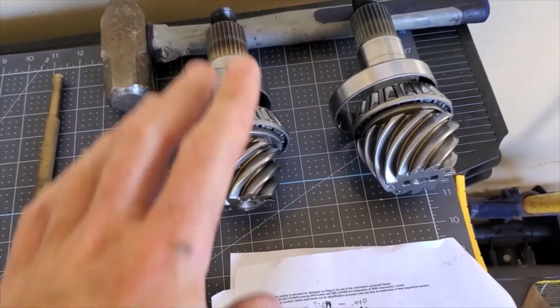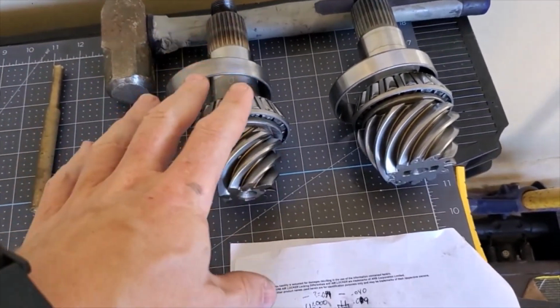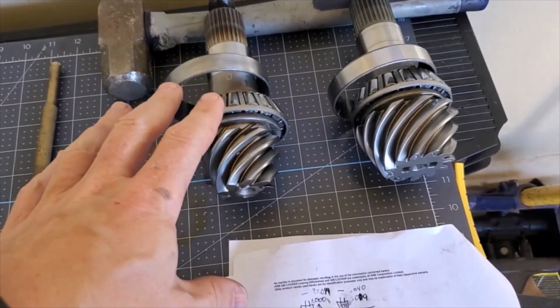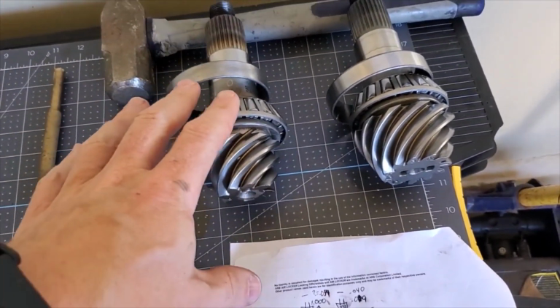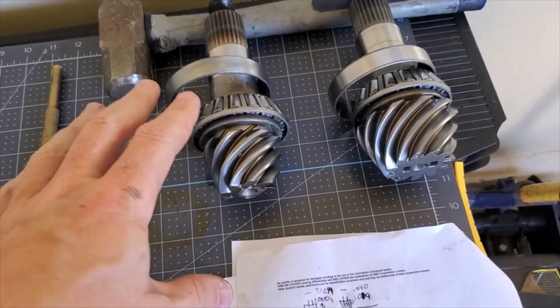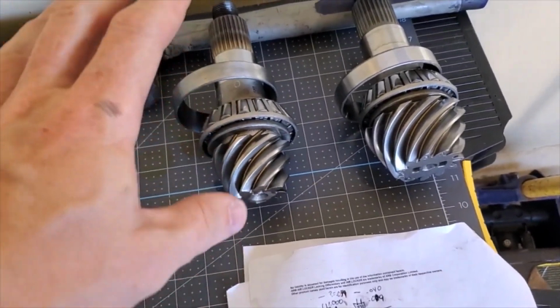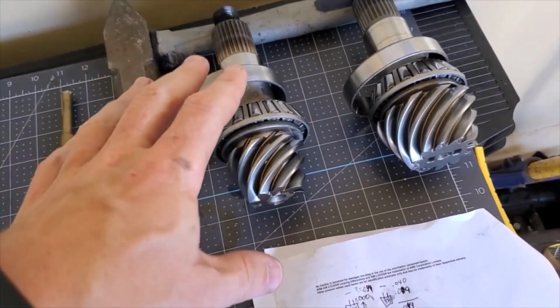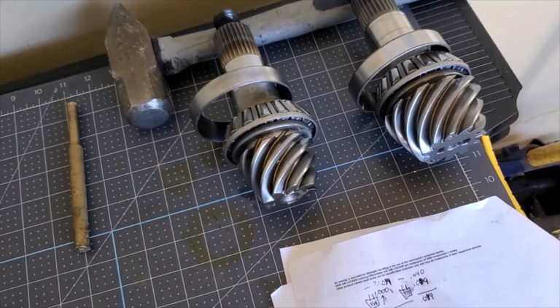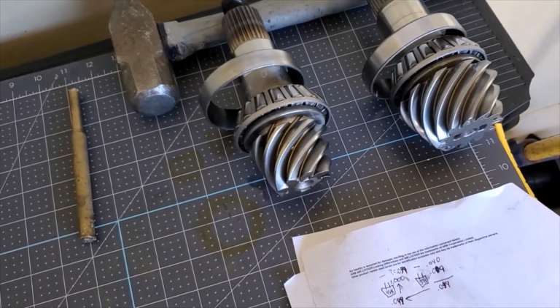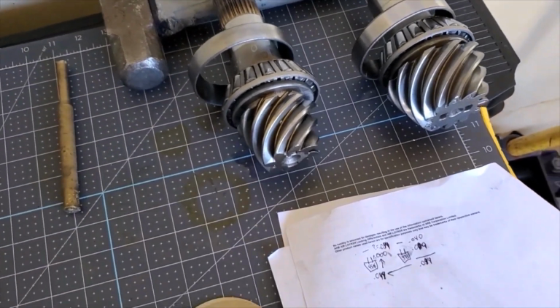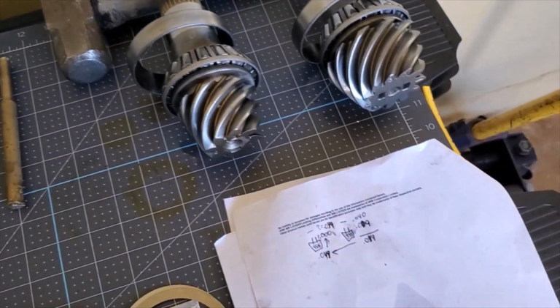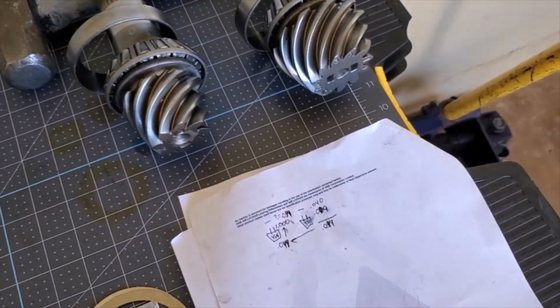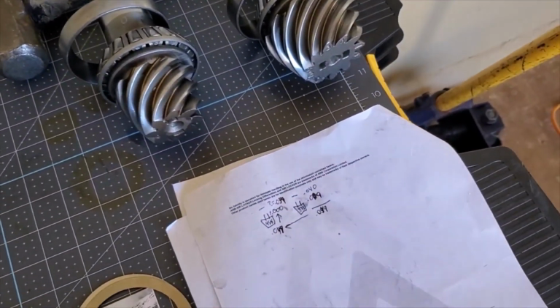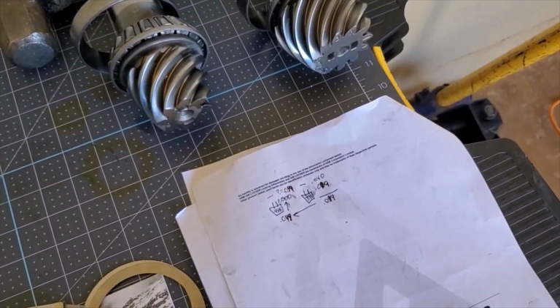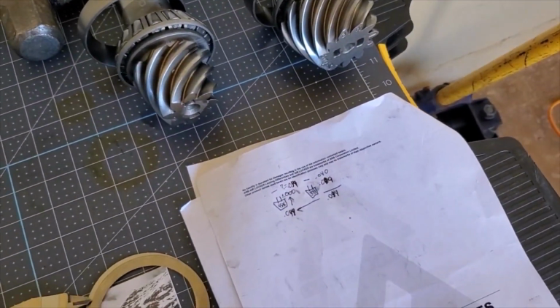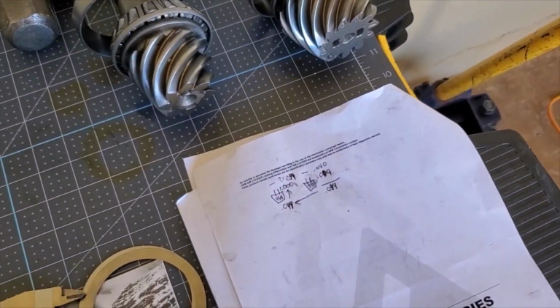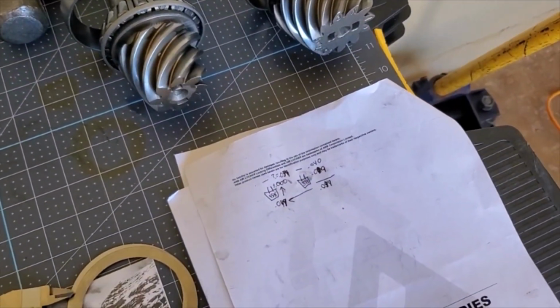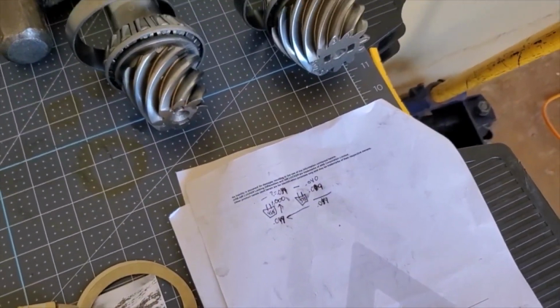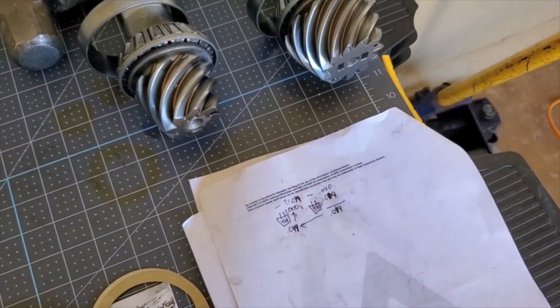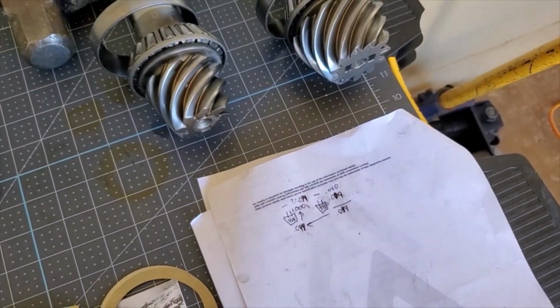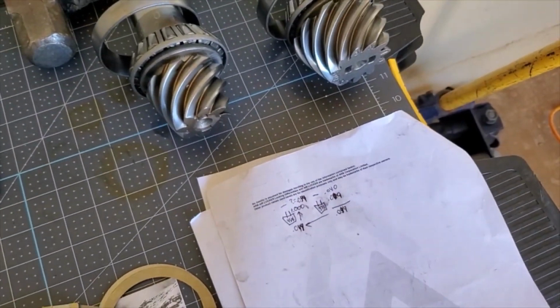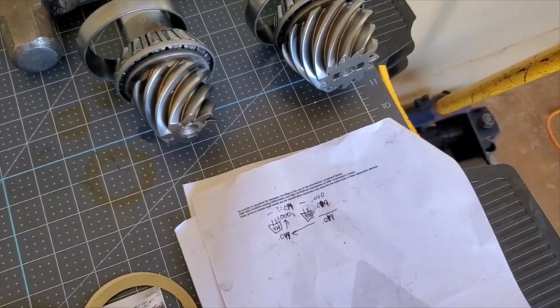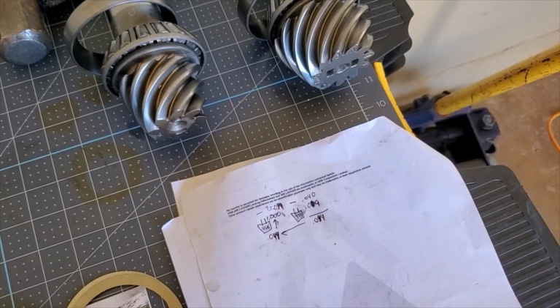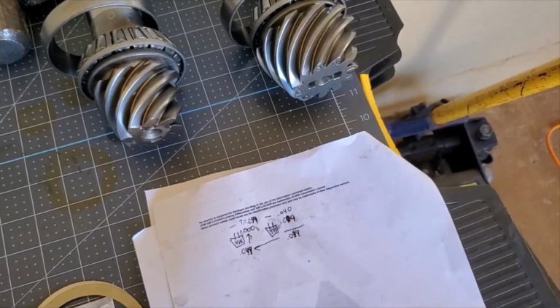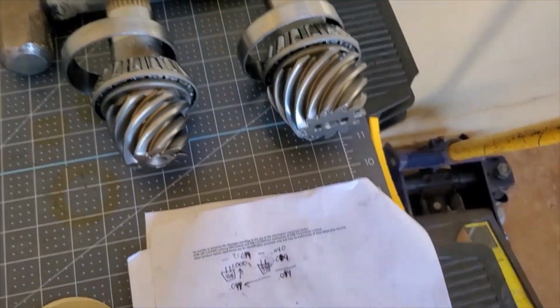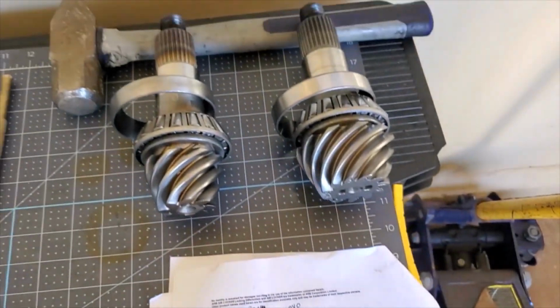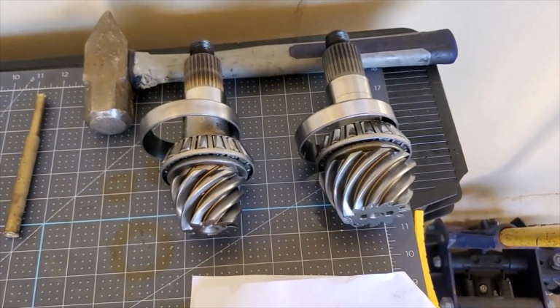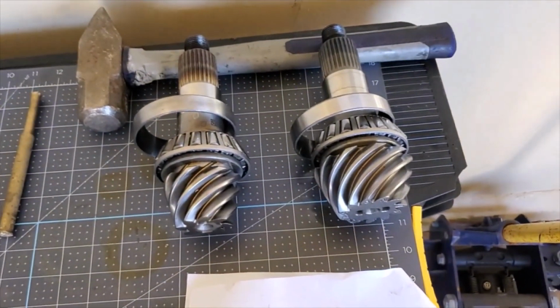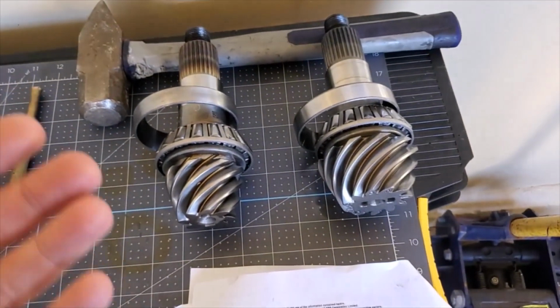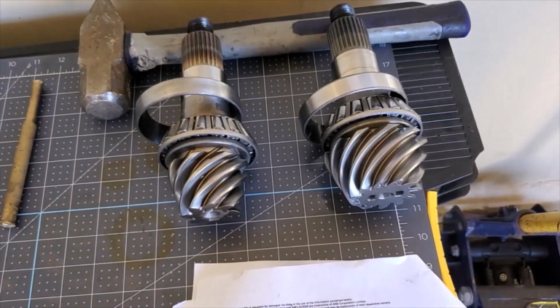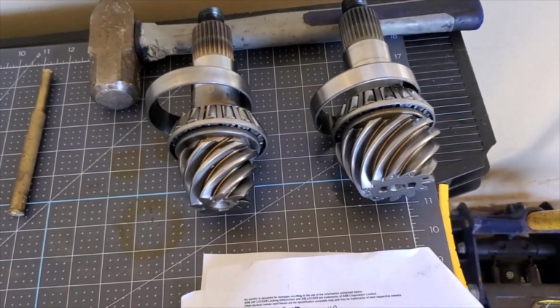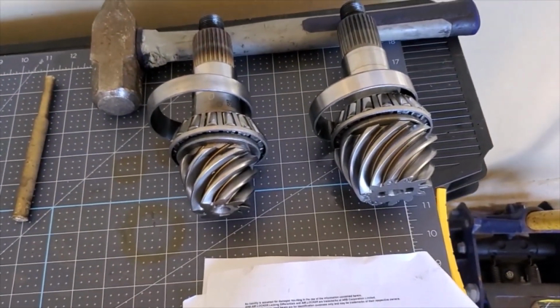We're going to put that all in after this, then we'll put our diff in and run the gear pattern. That essentially is how you set up pinions.